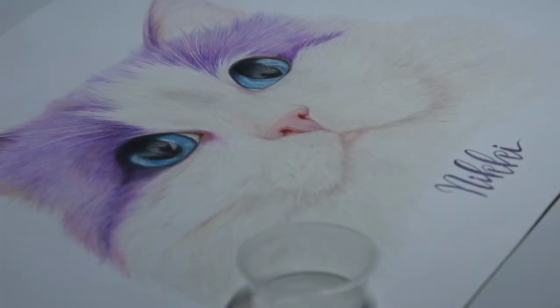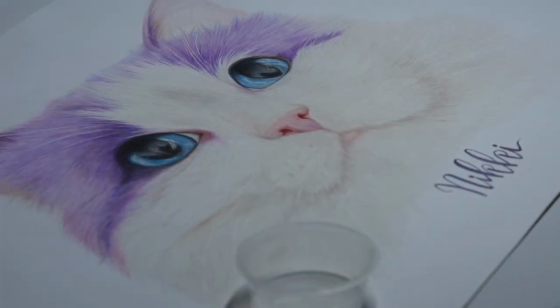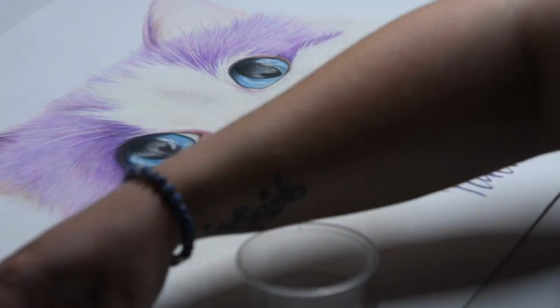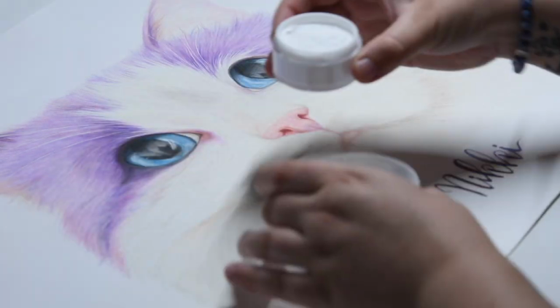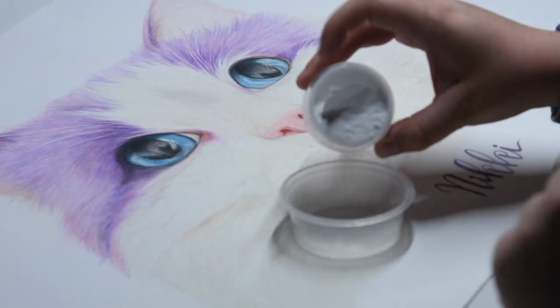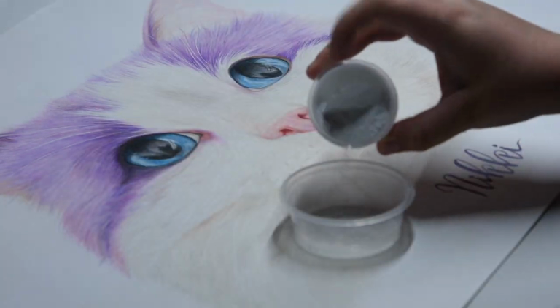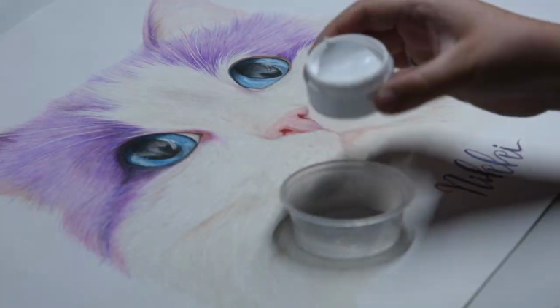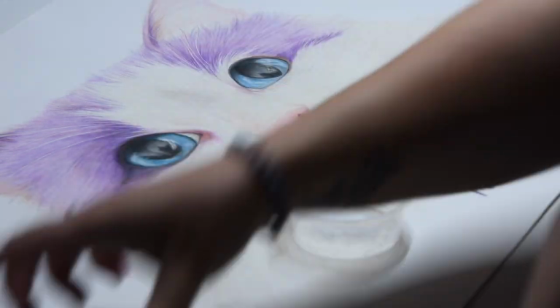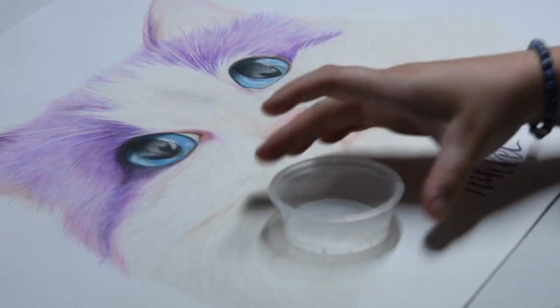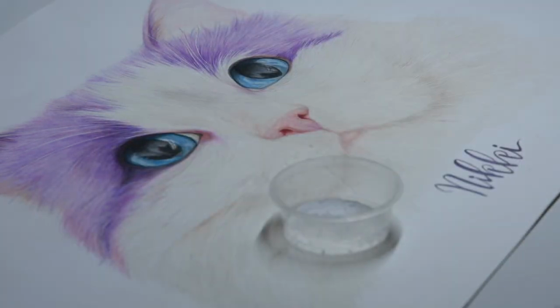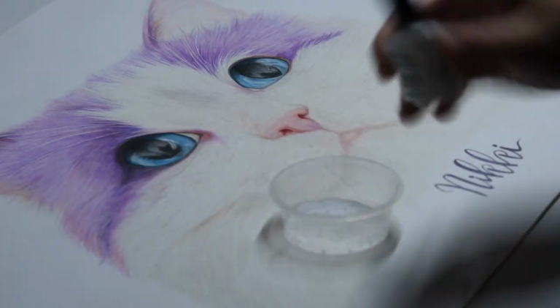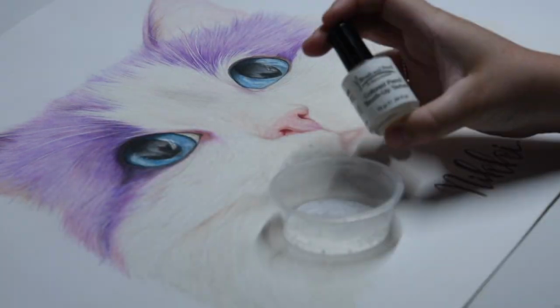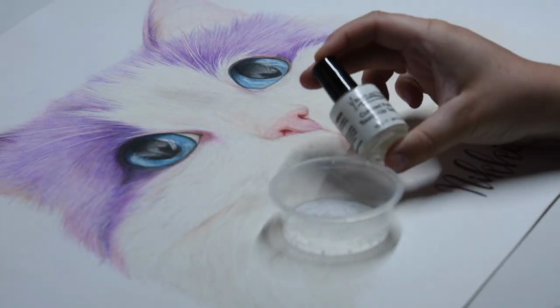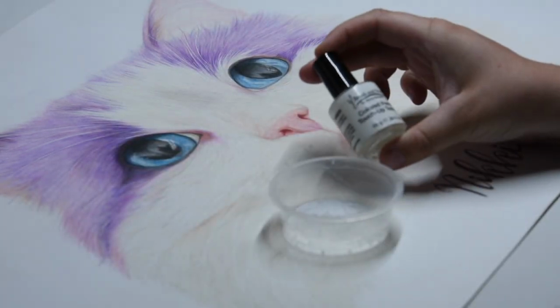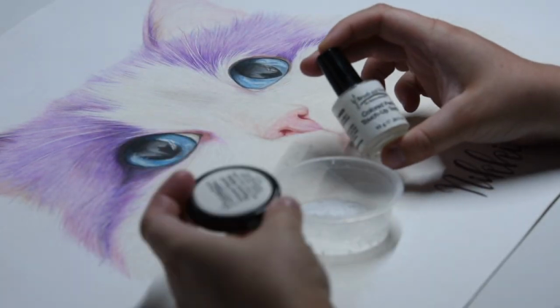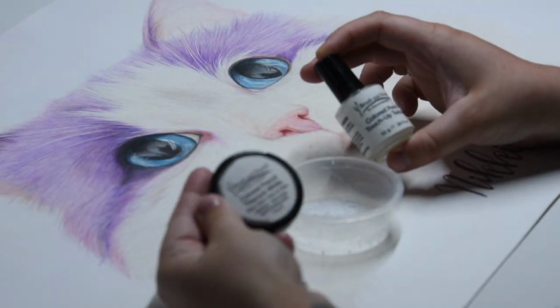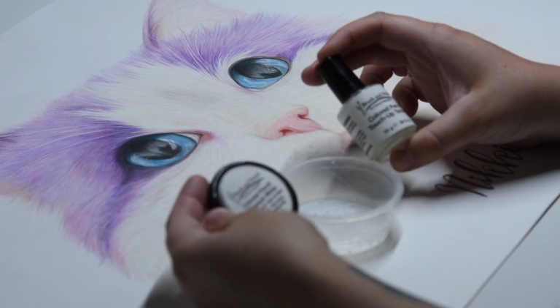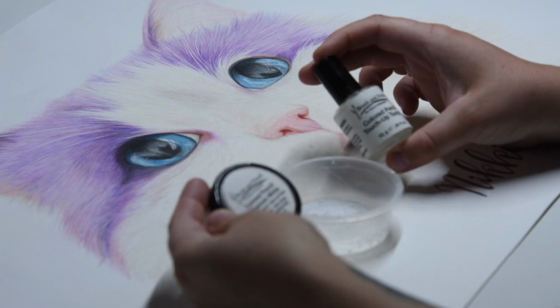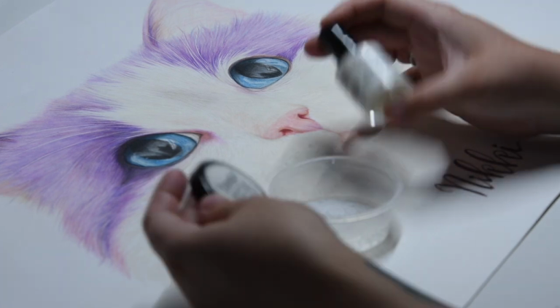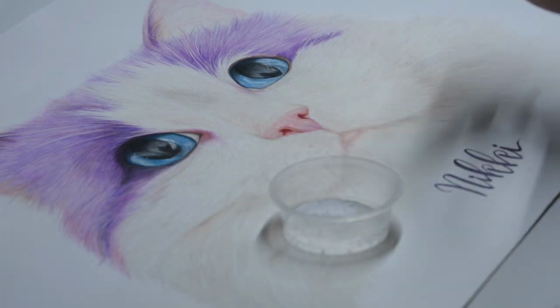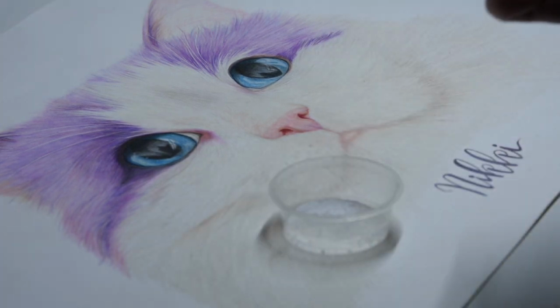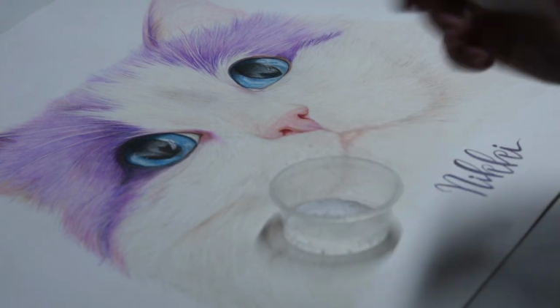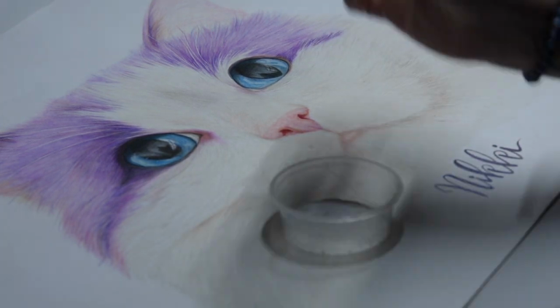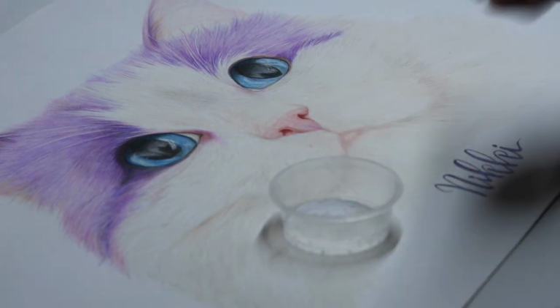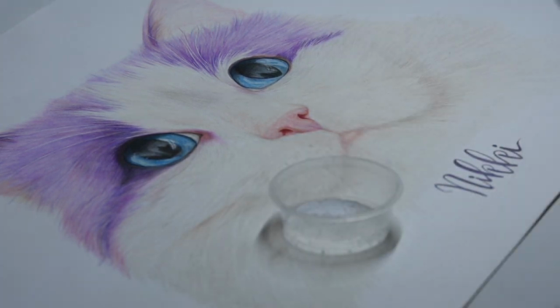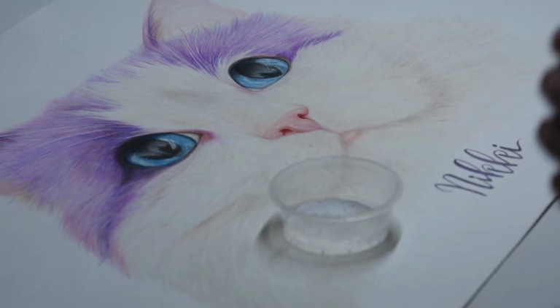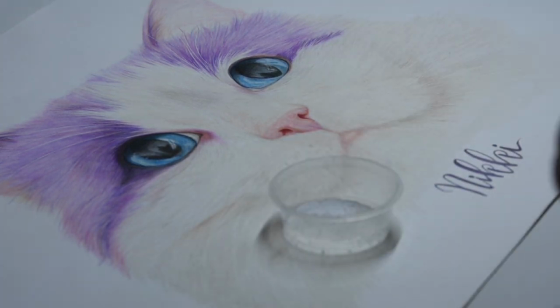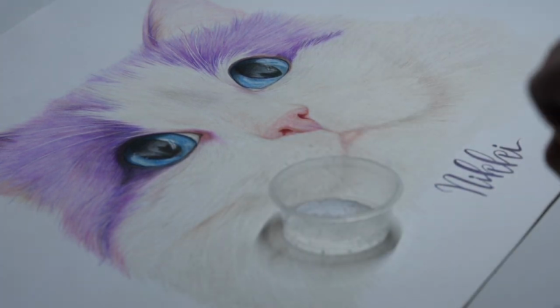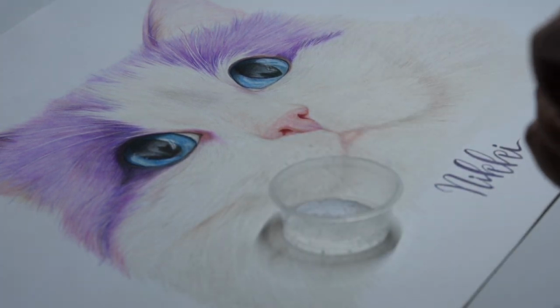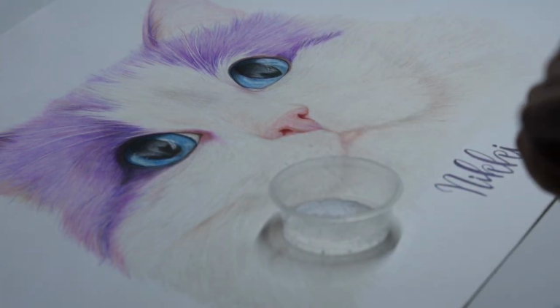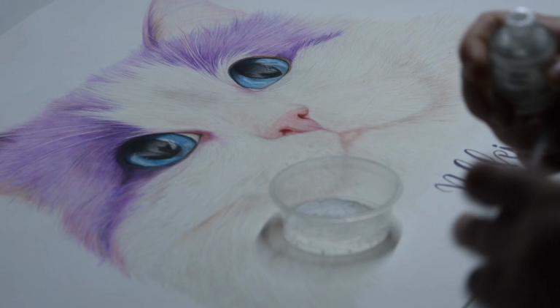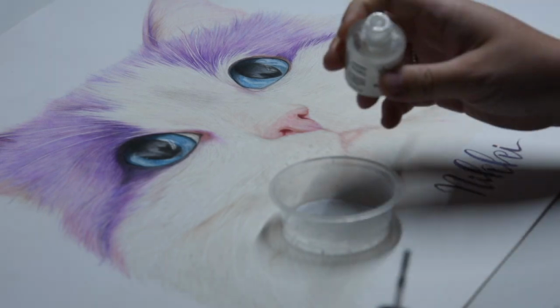Hi everyone, welcome back to another tutorial. In this week's video I'm going to be showing you the brush and pencil titanium white powder along with the touch-up texture. This is a really good way of adding white hairs back to your drawing at the end.